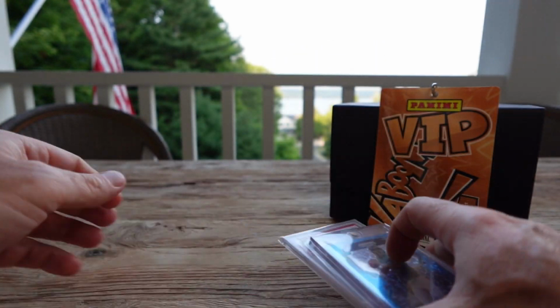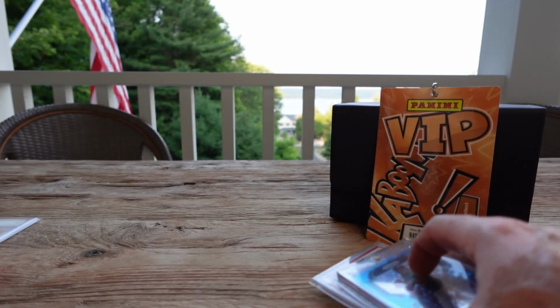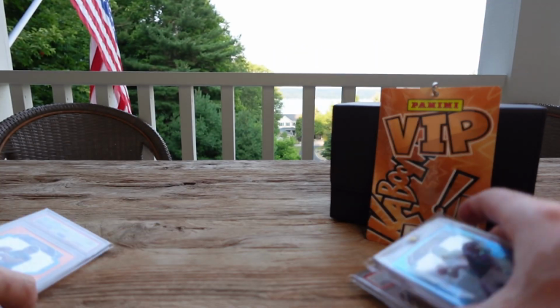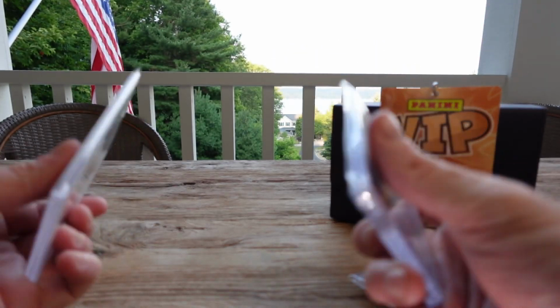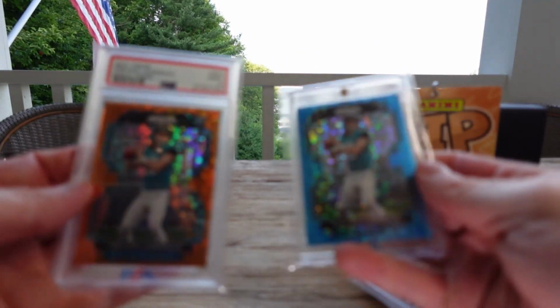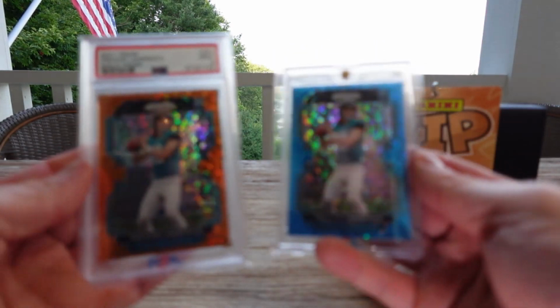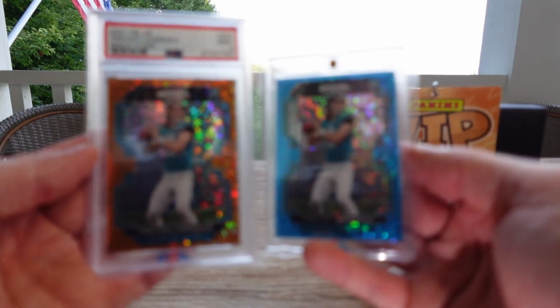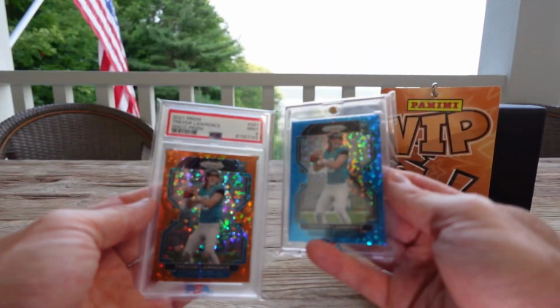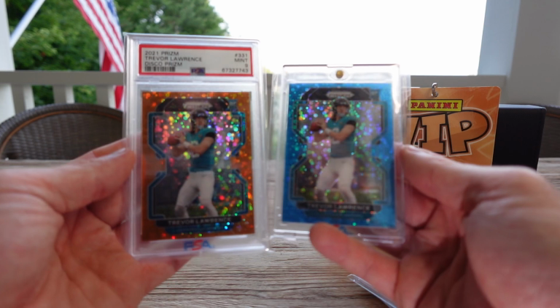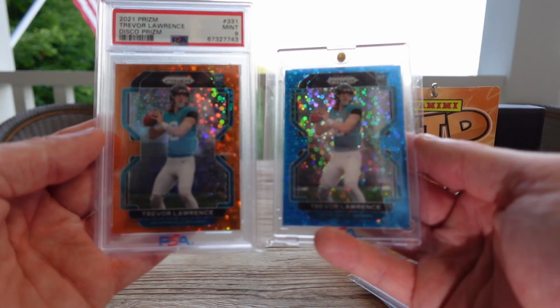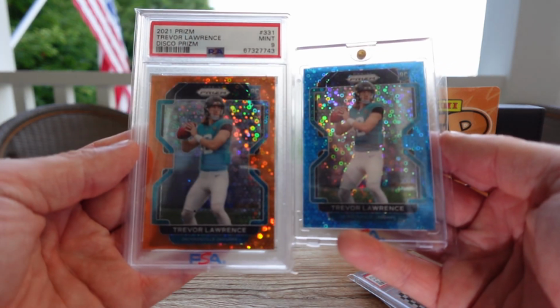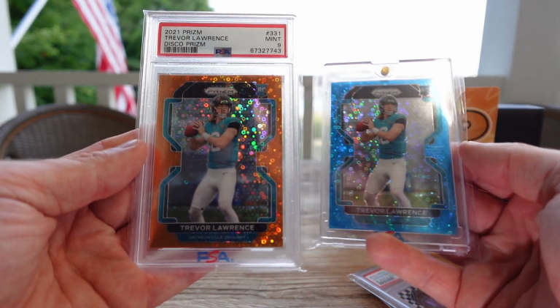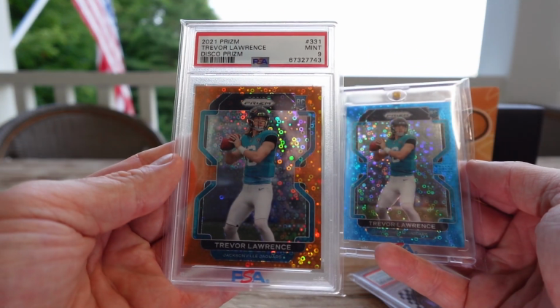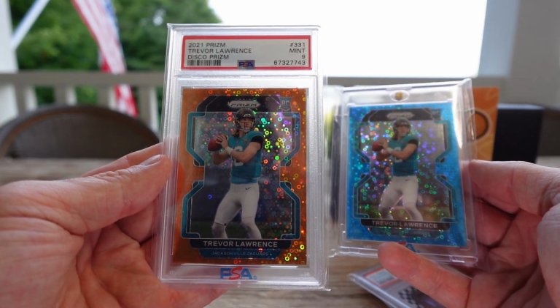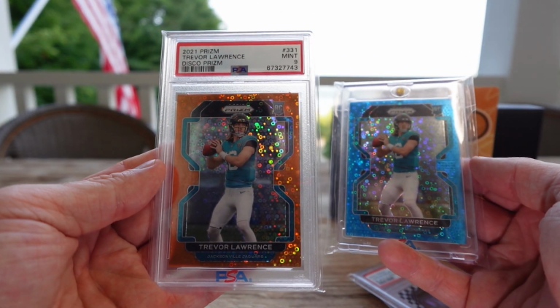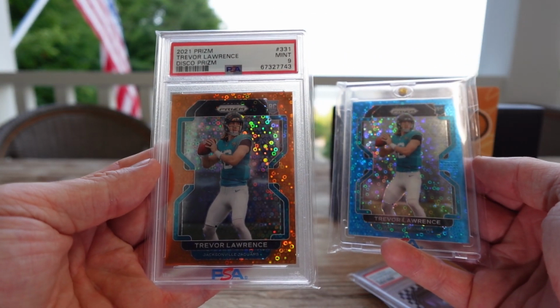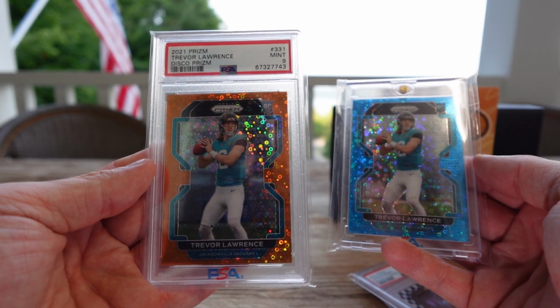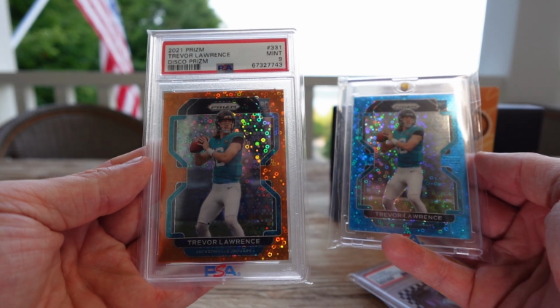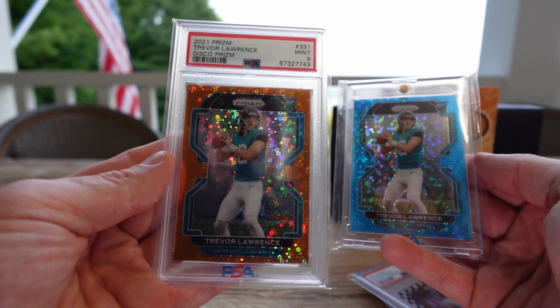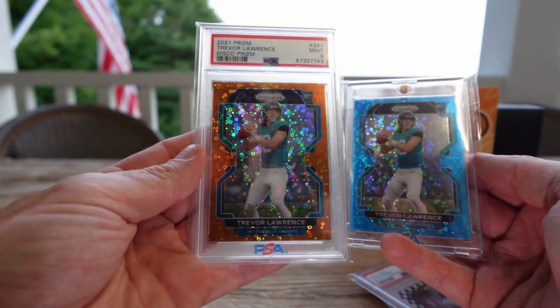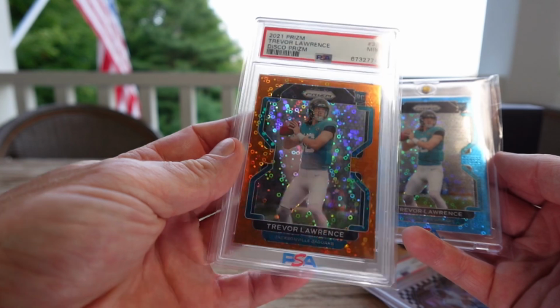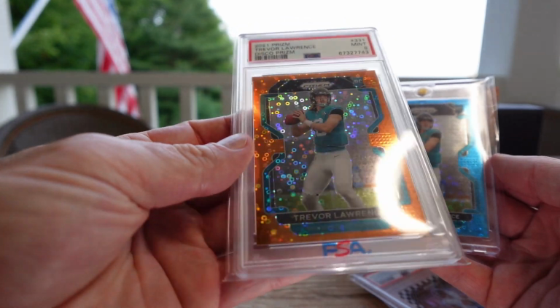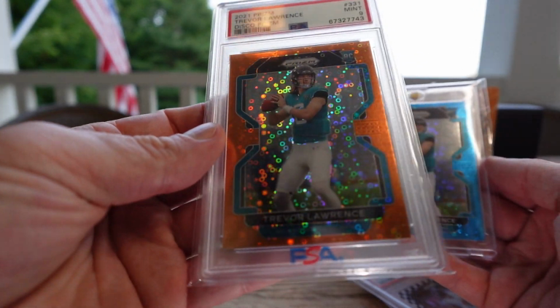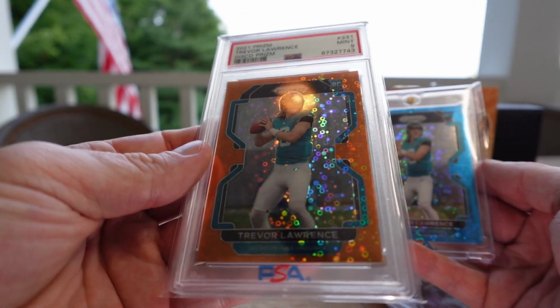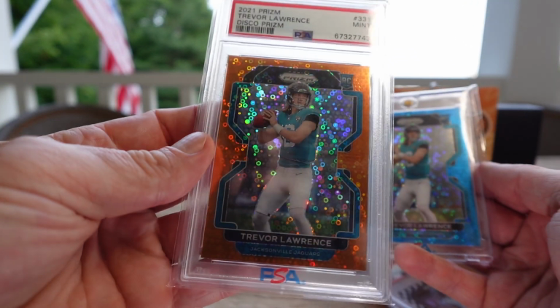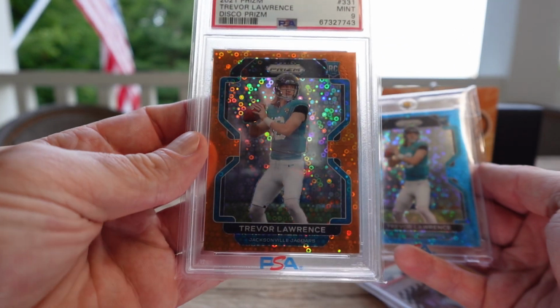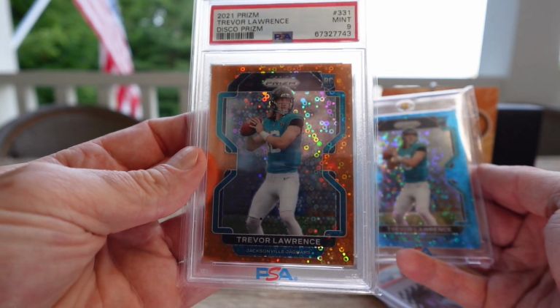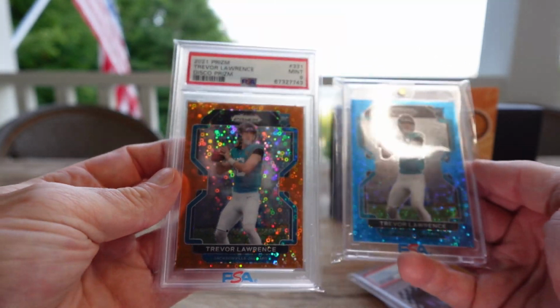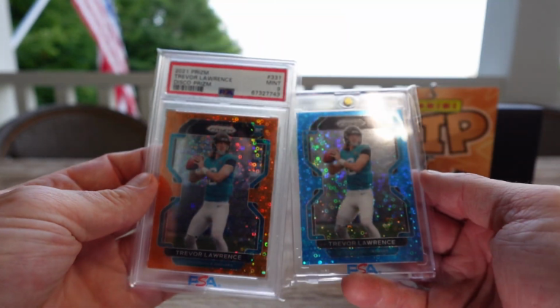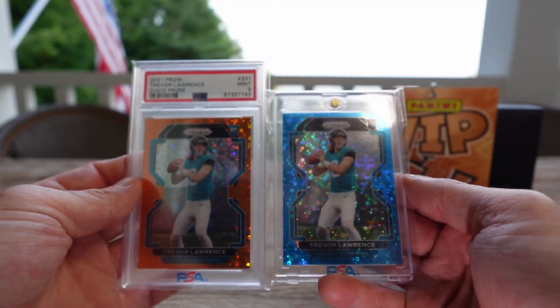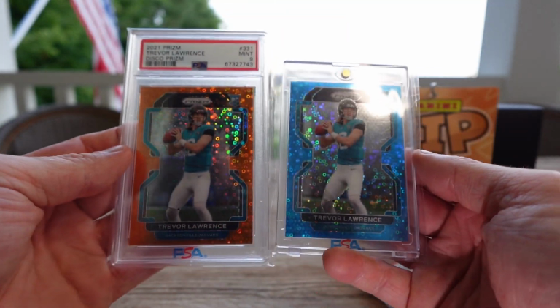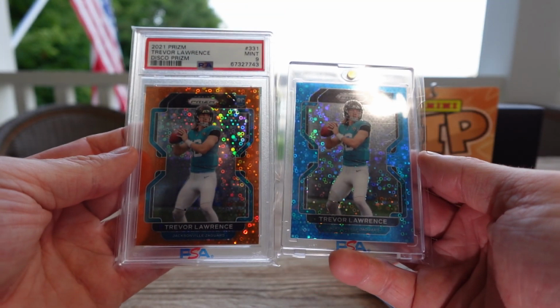And to go along with that T-Law, we got another one — PSA 9 Disco Chrome Orange. That's shimmer. And maybe we'll start a rainbow. Who knows?